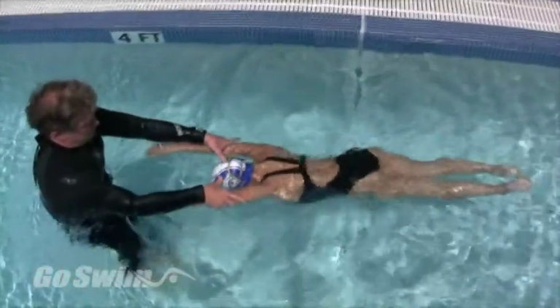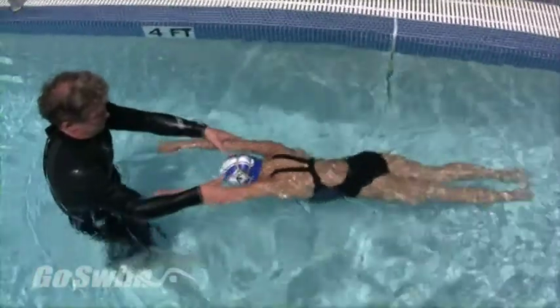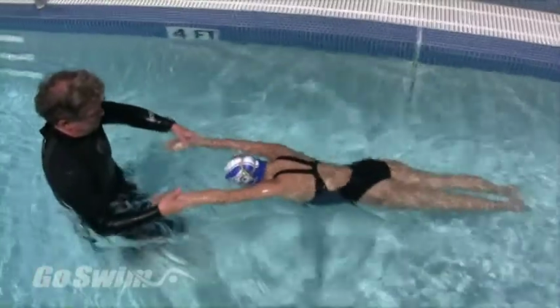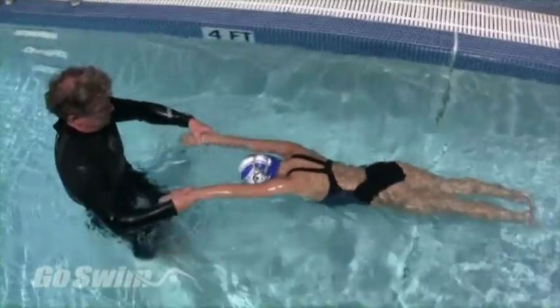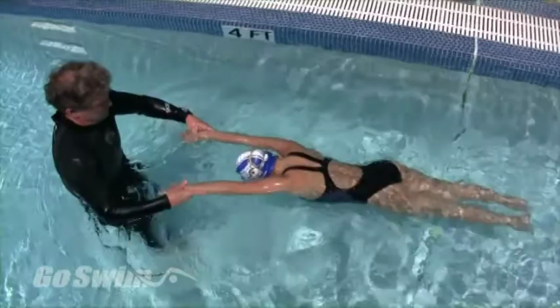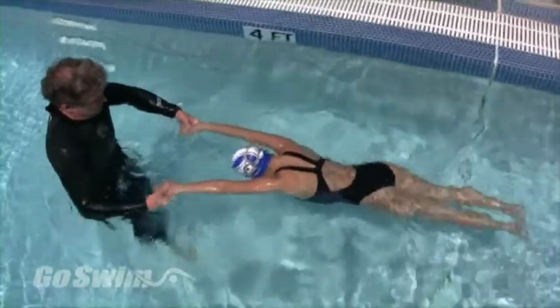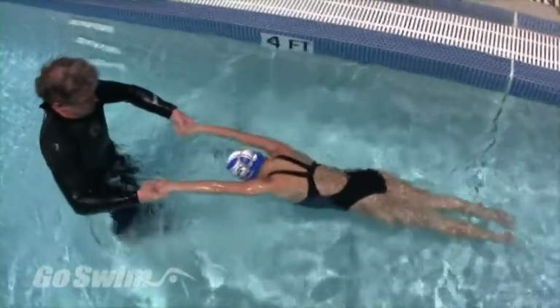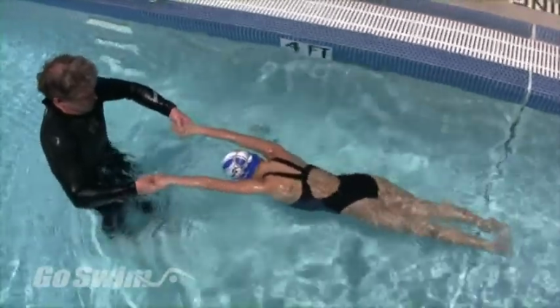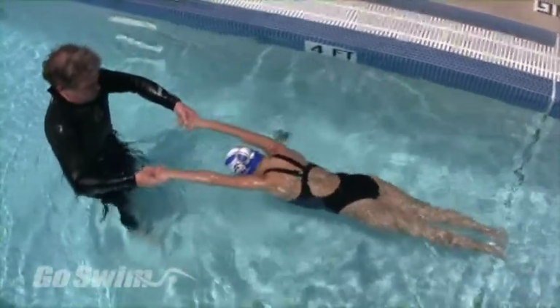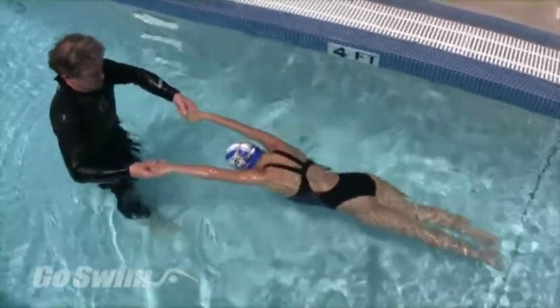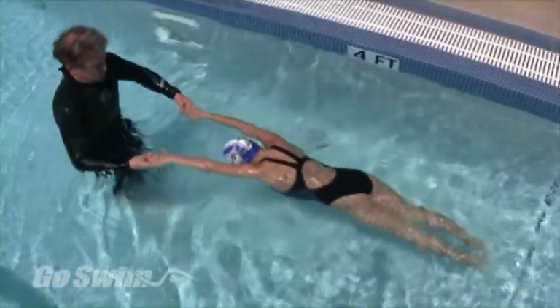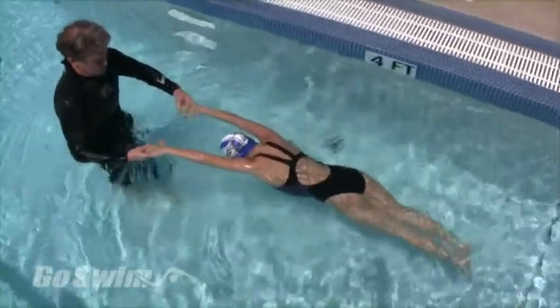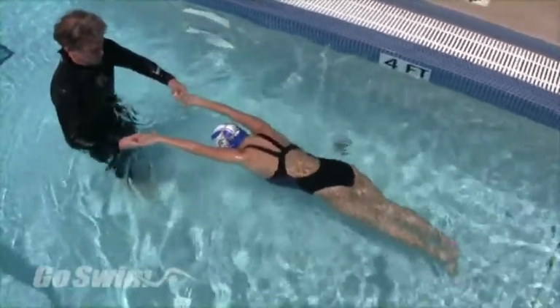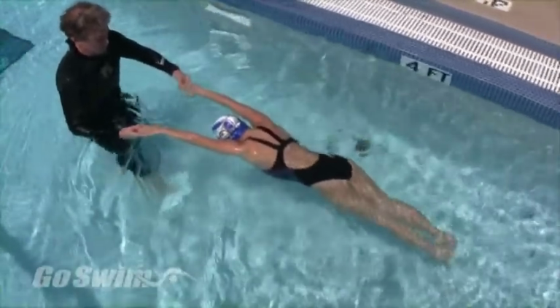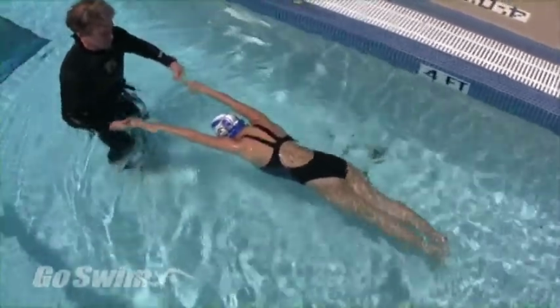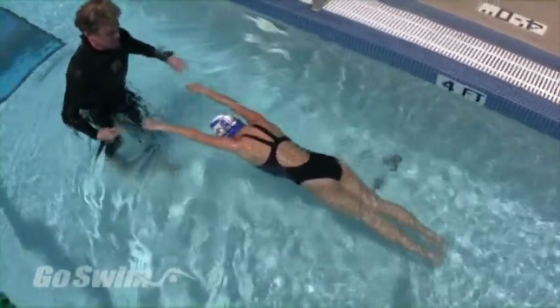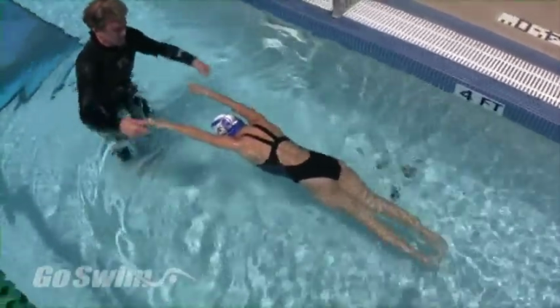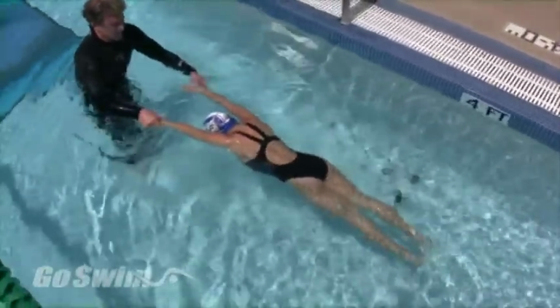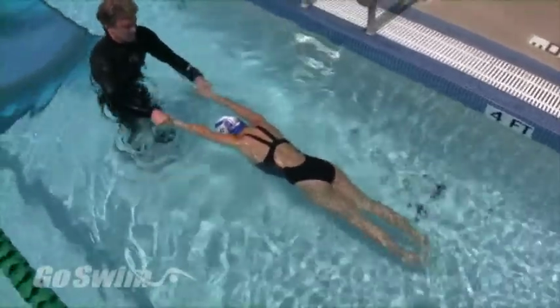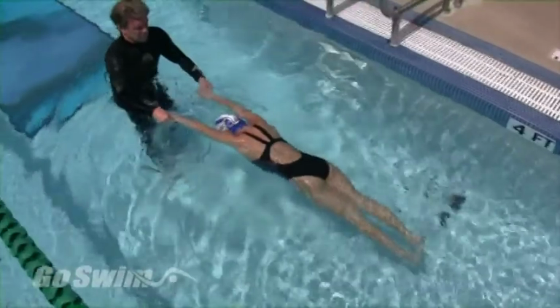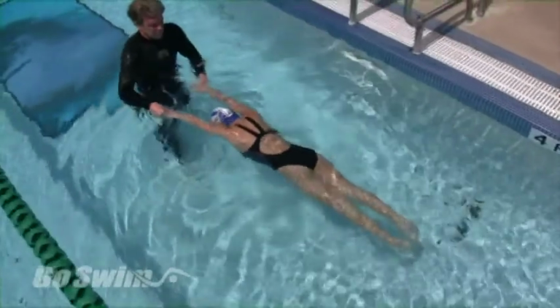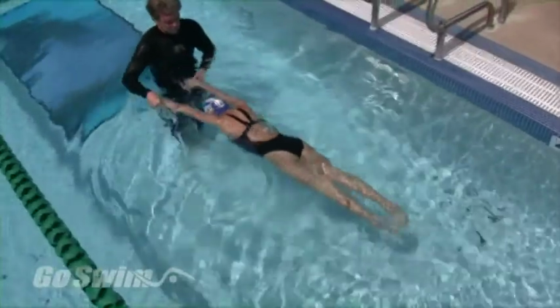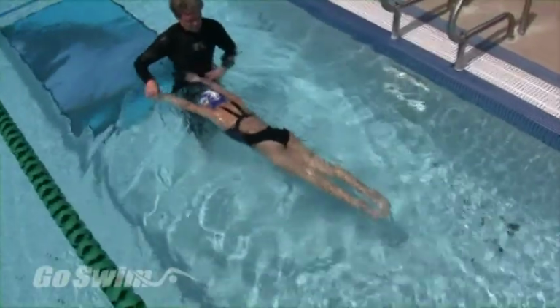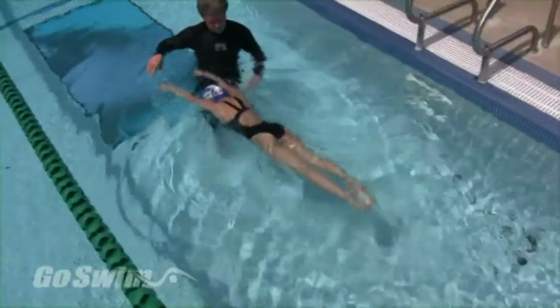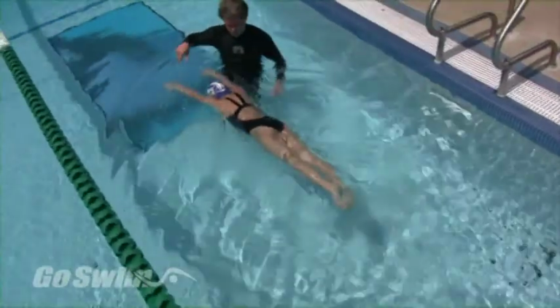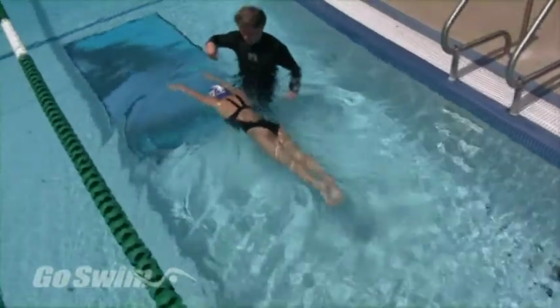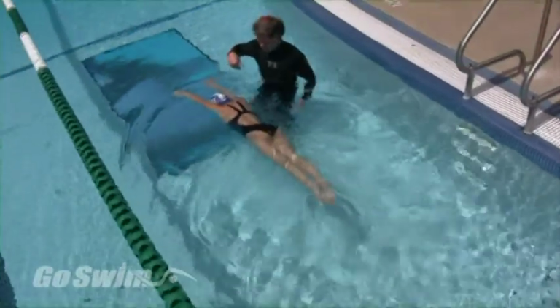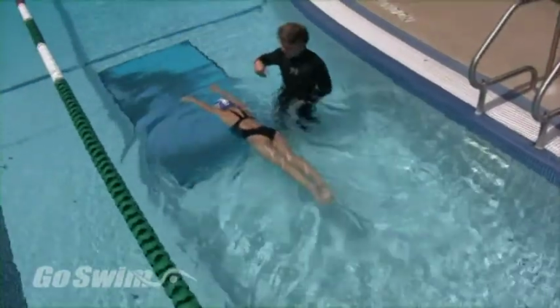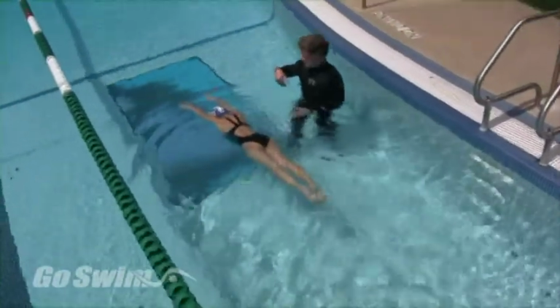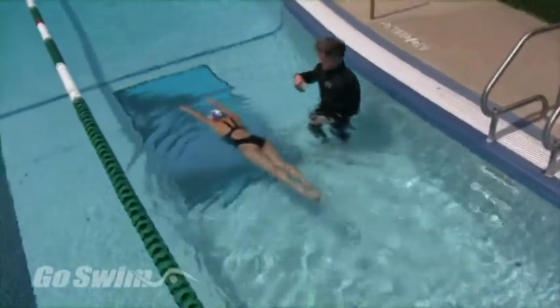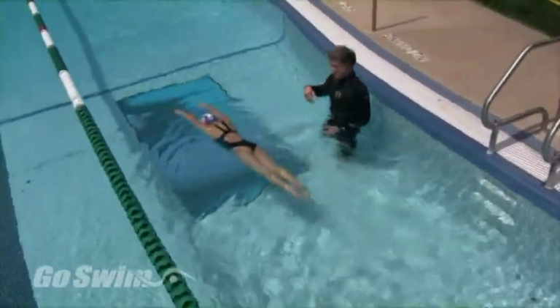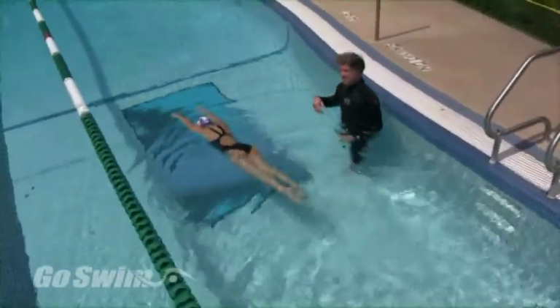Step number one in teaching any stroke is to teach correct body position. For butterfly, this means teaching the butterfly float, the position in which you're in when the arms enter the water.